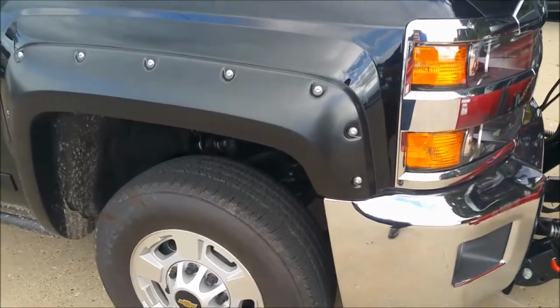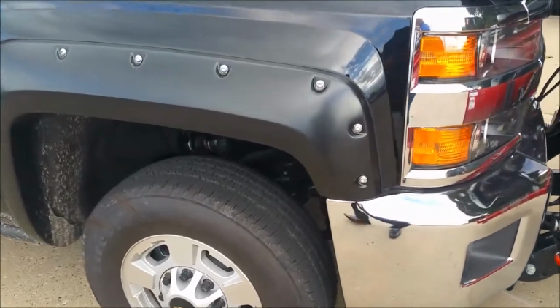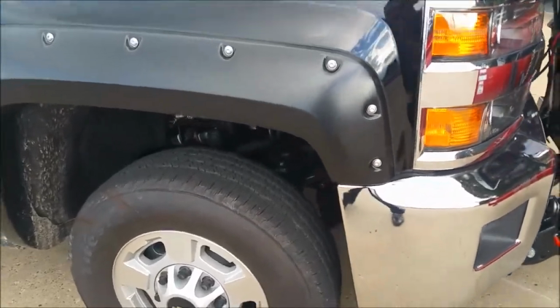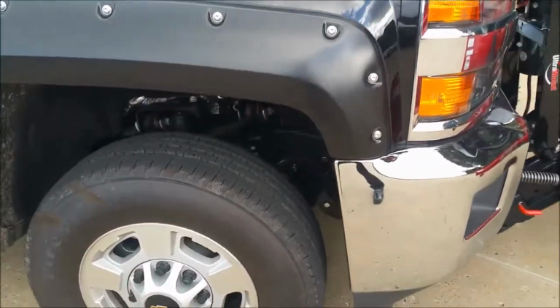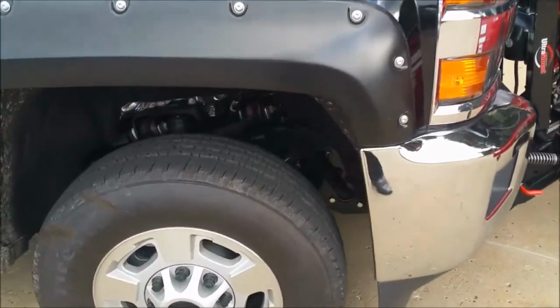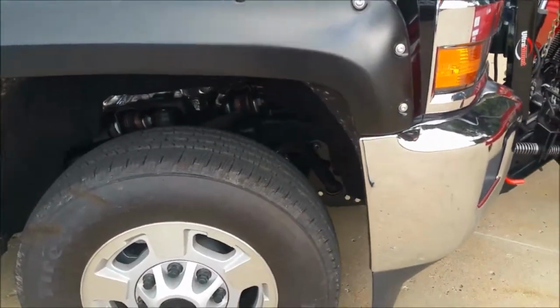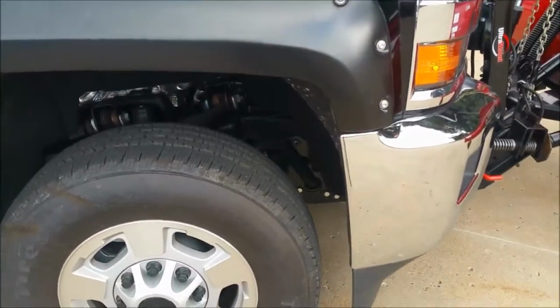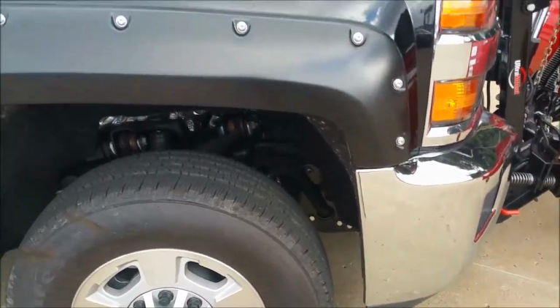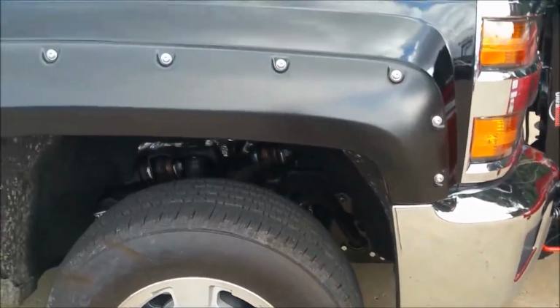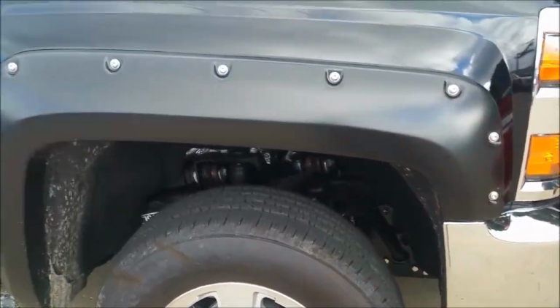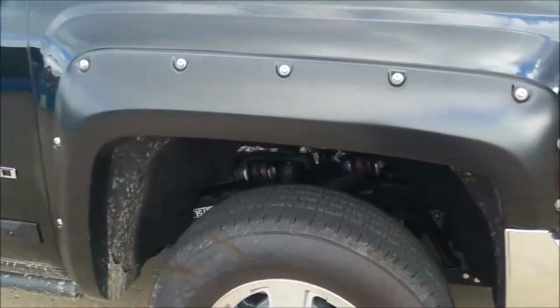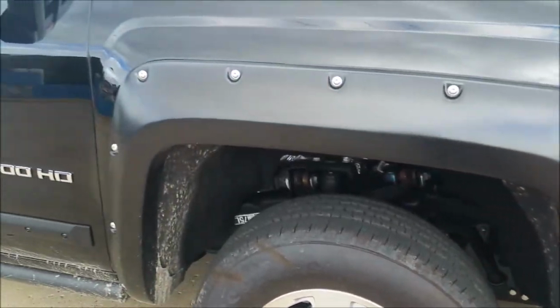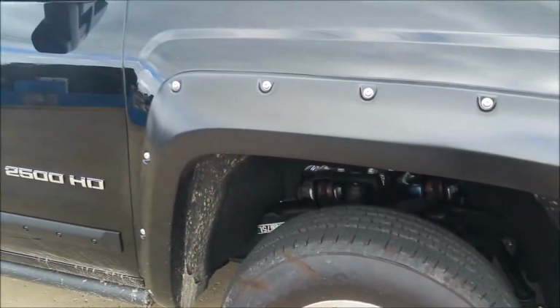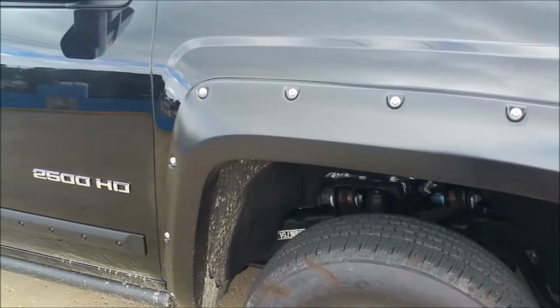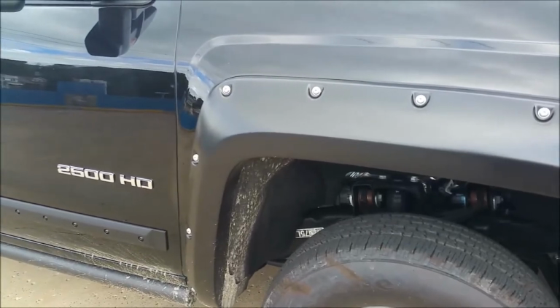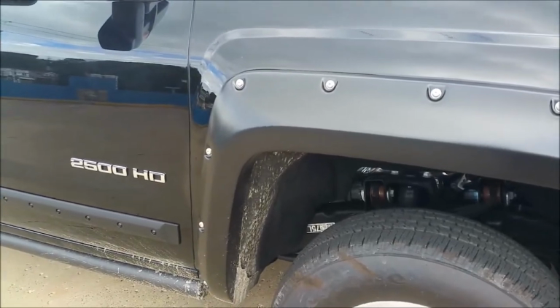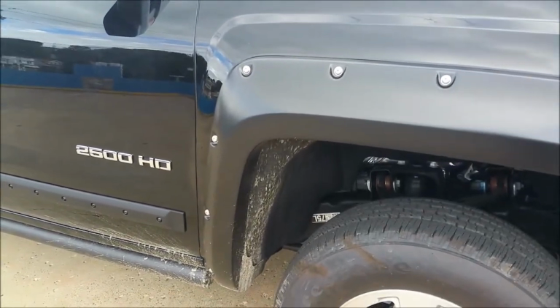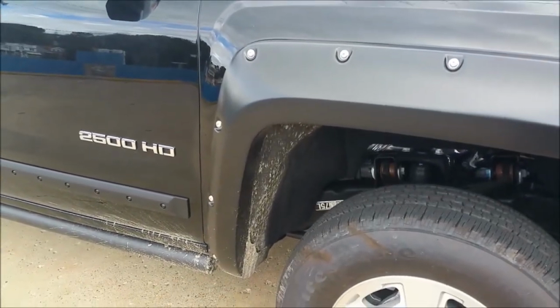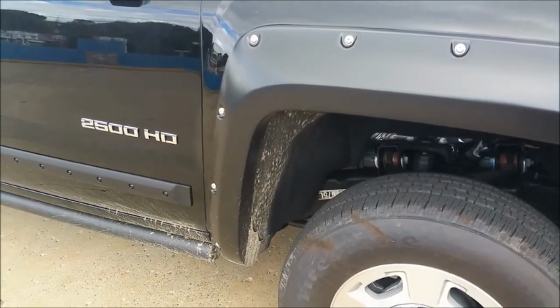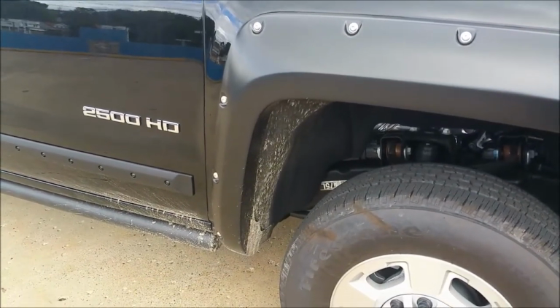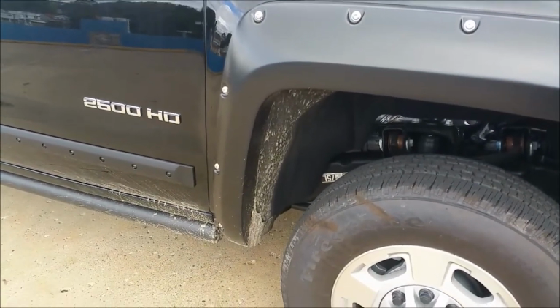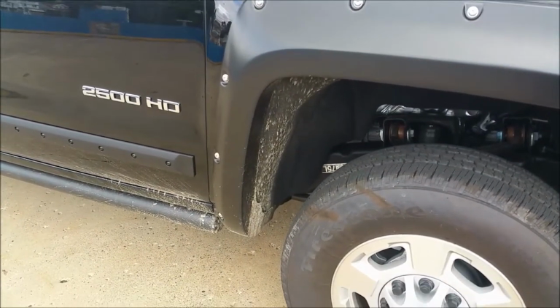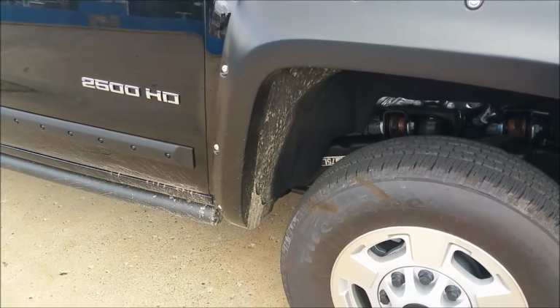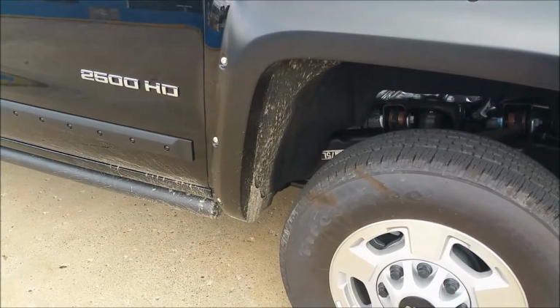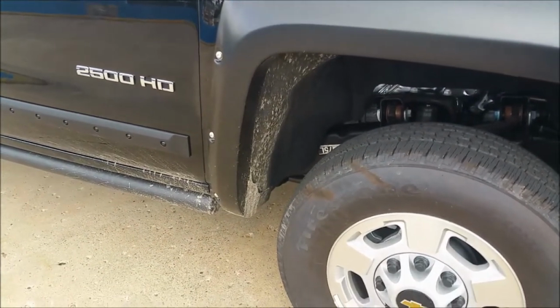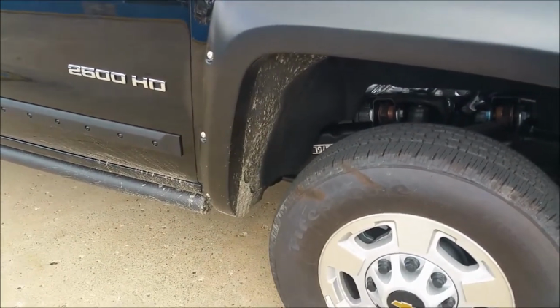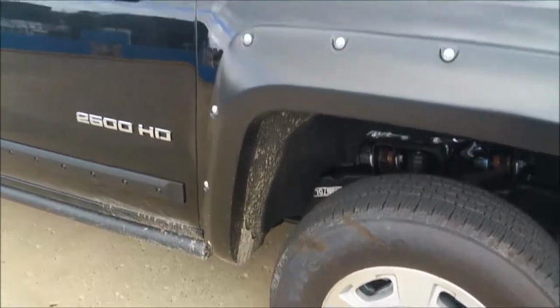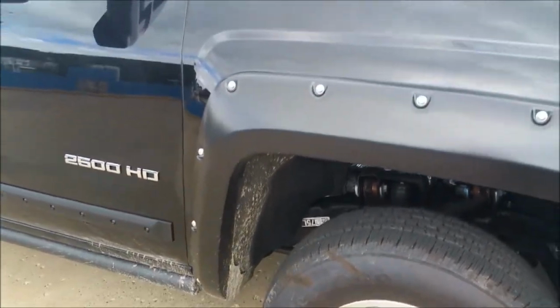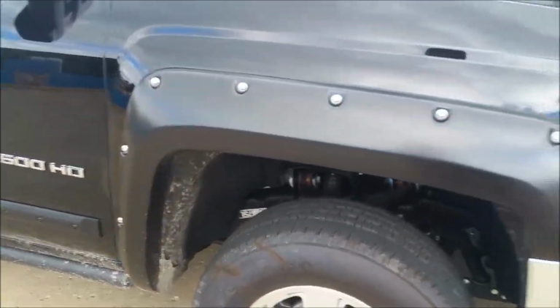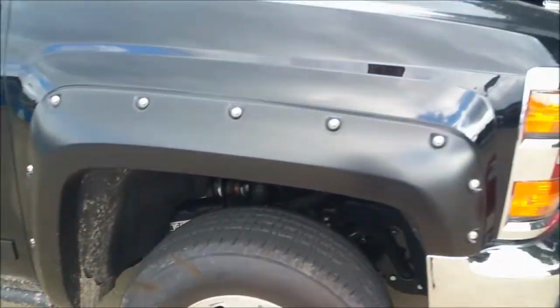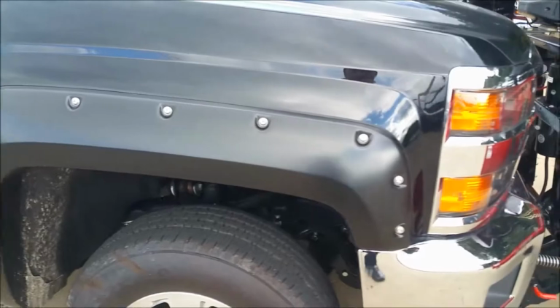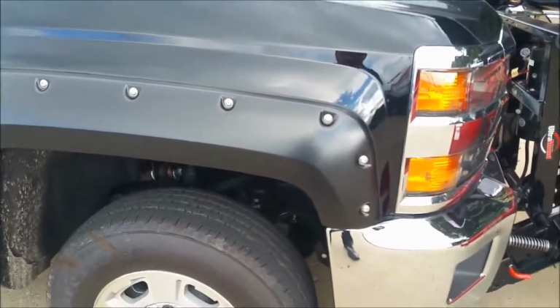These fender protectors keep the inside and outside of the fender from getting scuffed up or scratched by salt, rocks, and mud. It gives the truck a nice clean look.